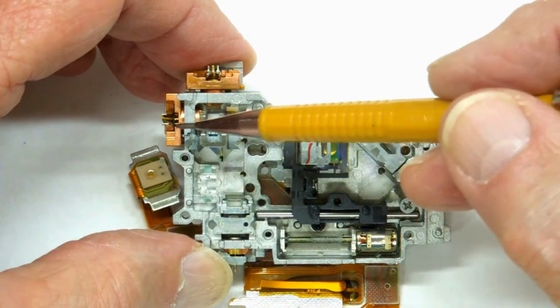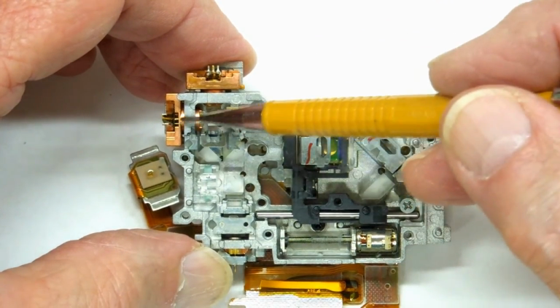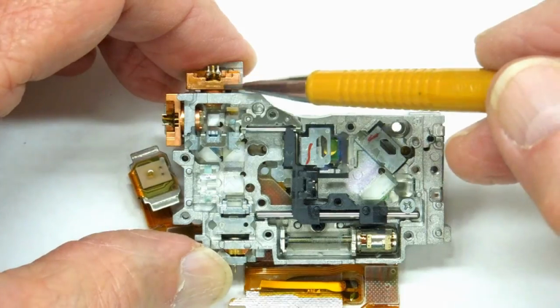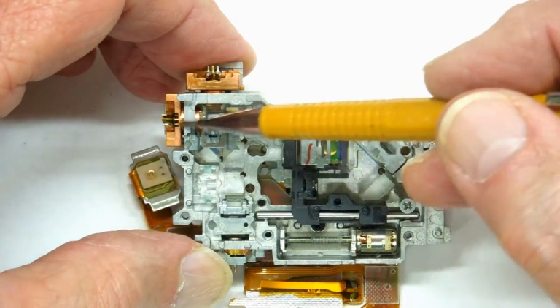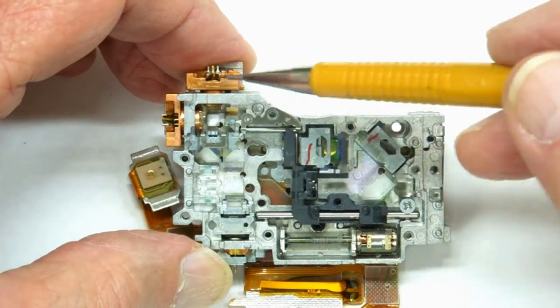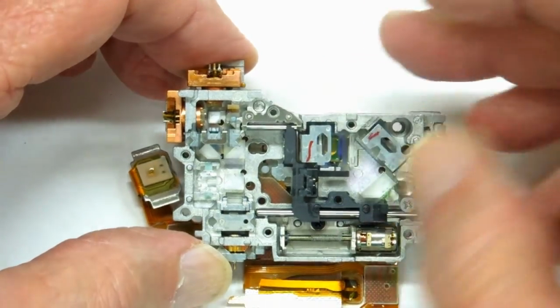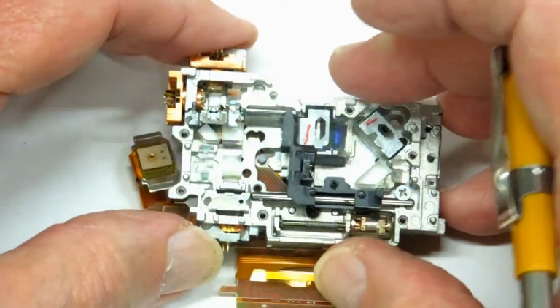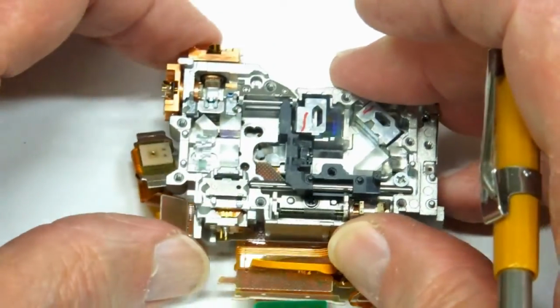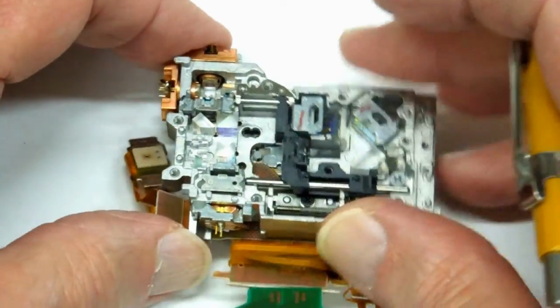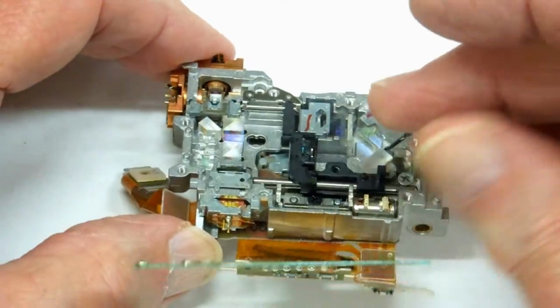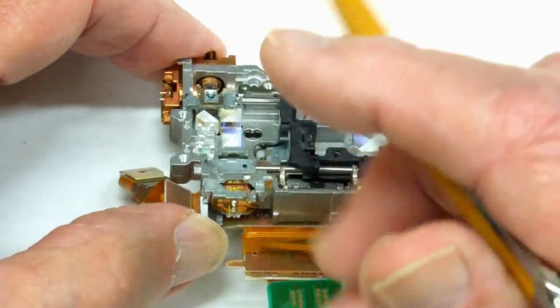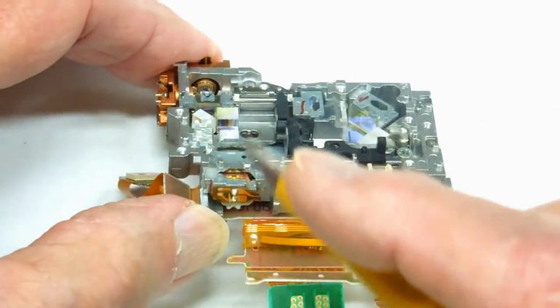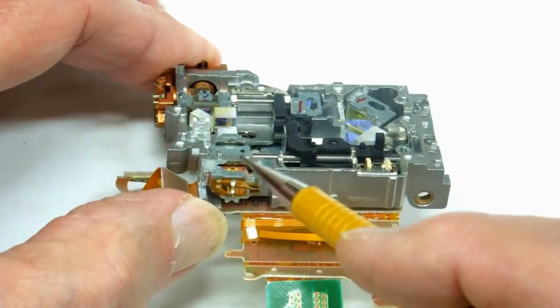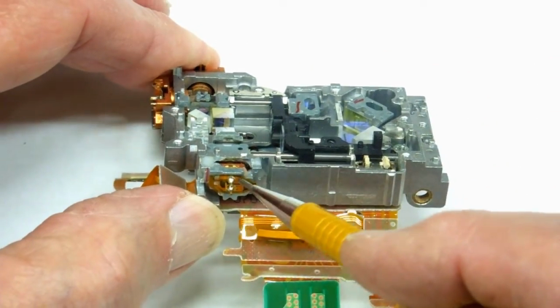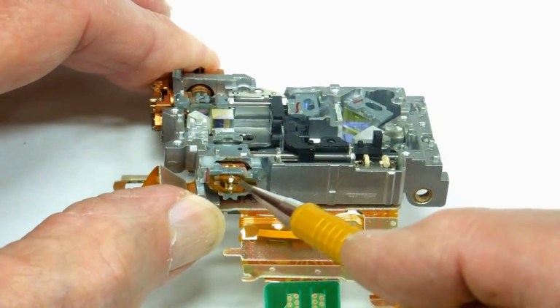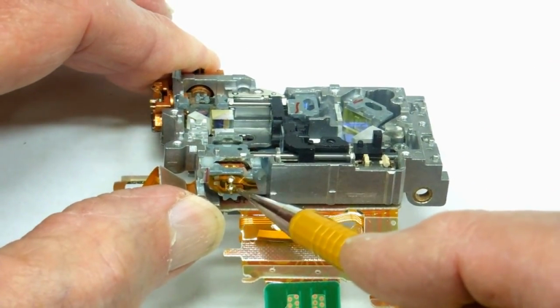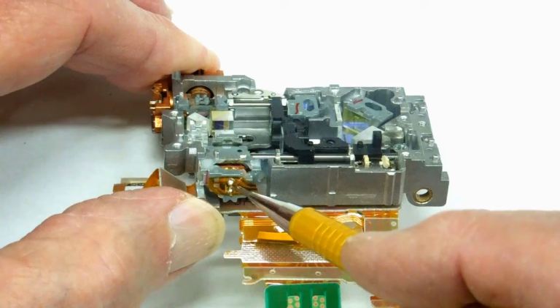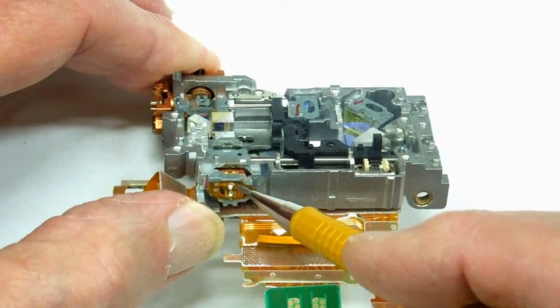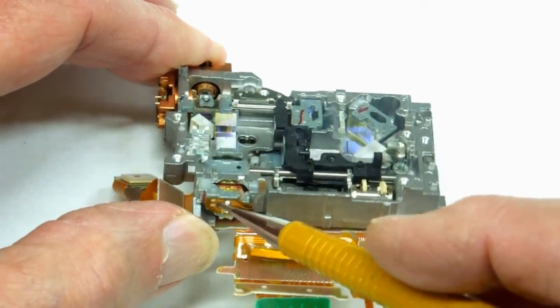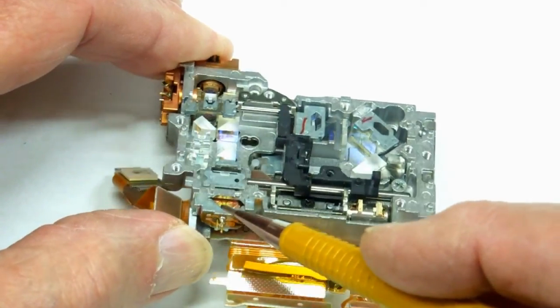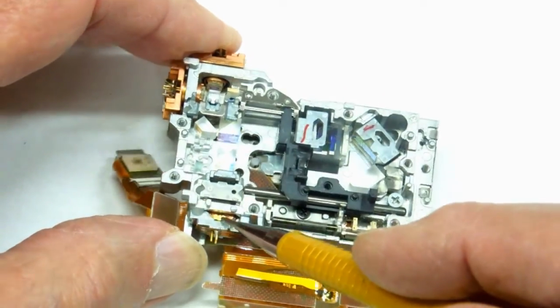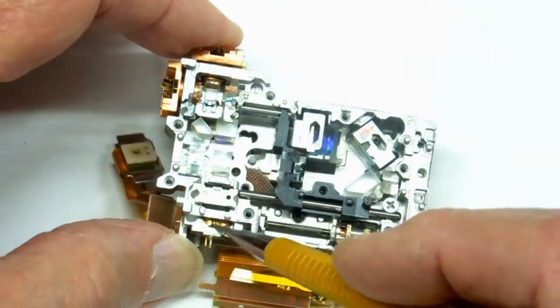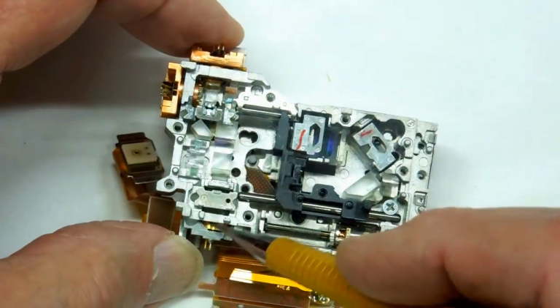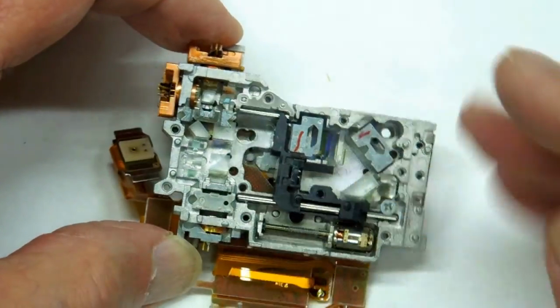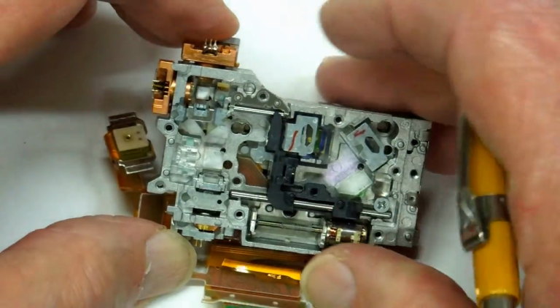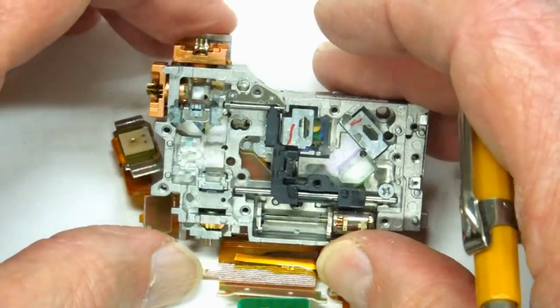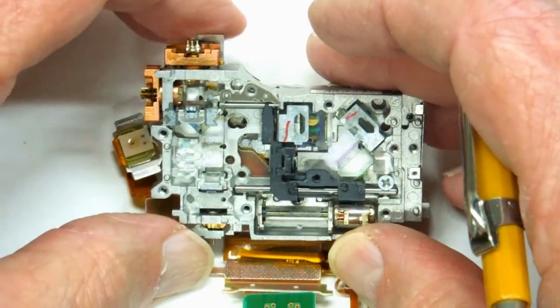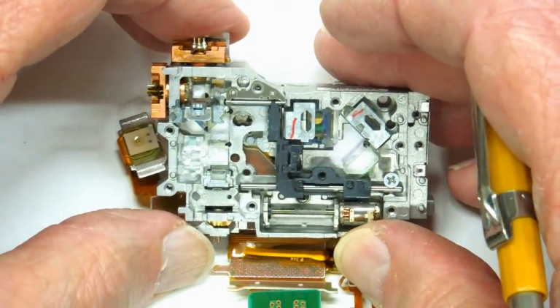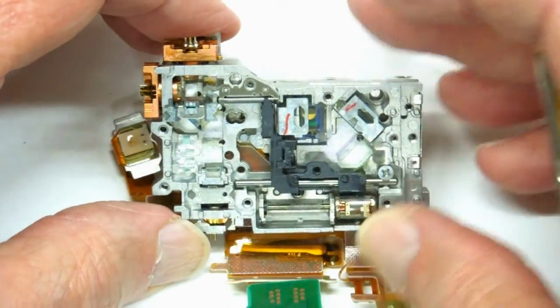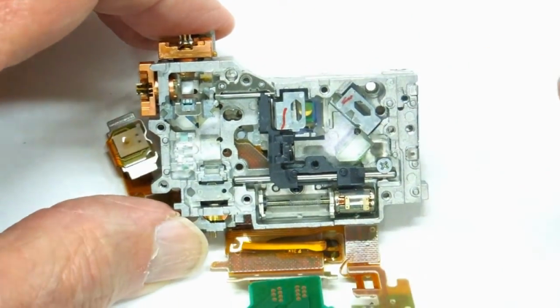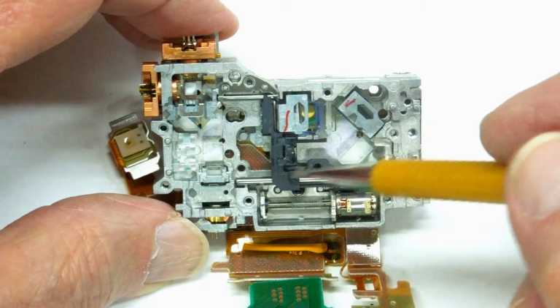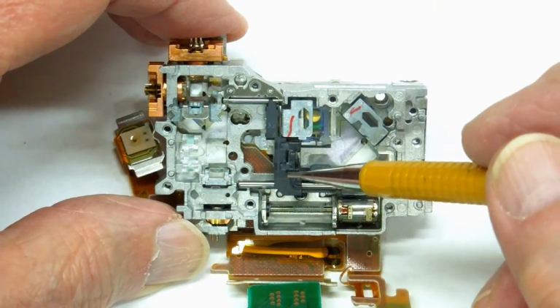So that would be the reason for two different lasers here. And if this was set up to play a music CD, that may be the reason for a third laser — though I just don't know.